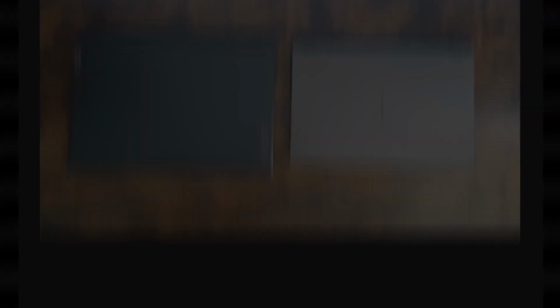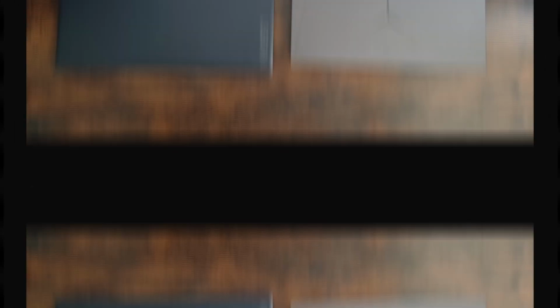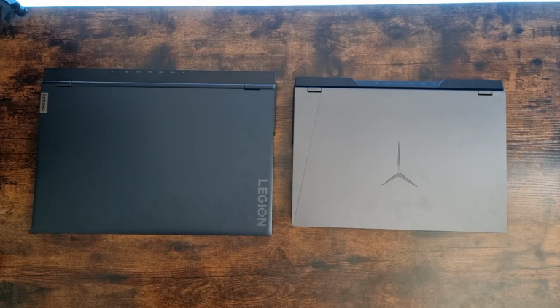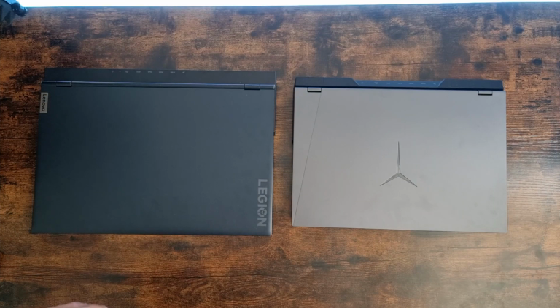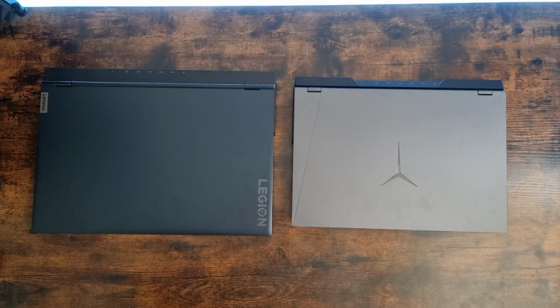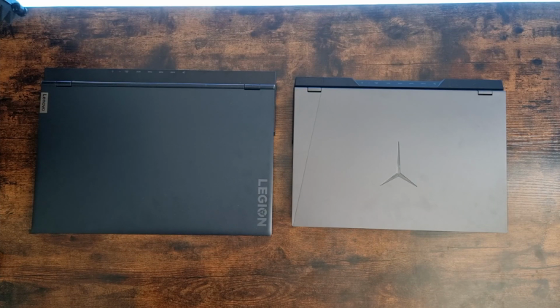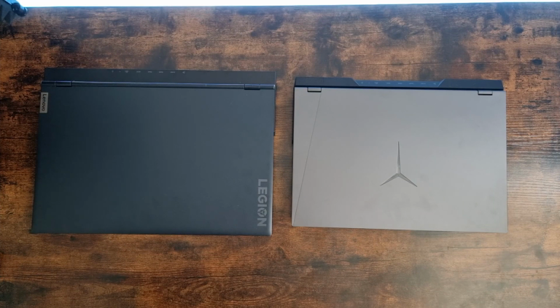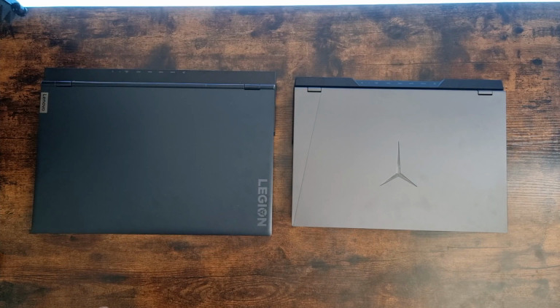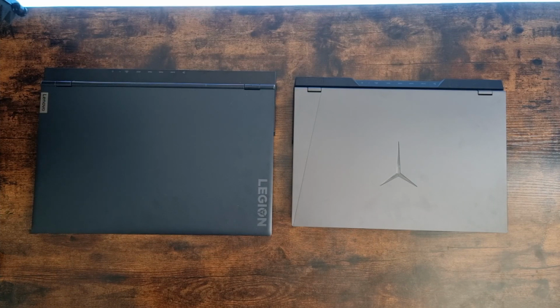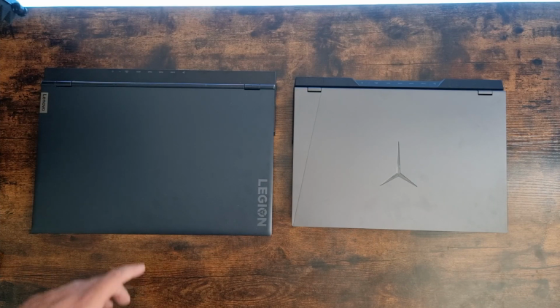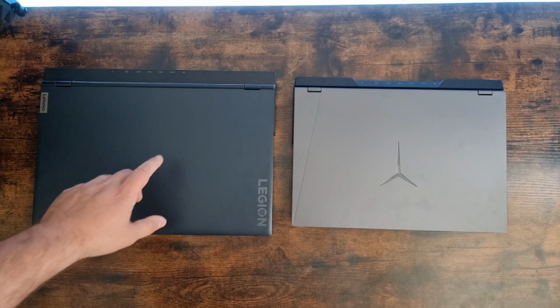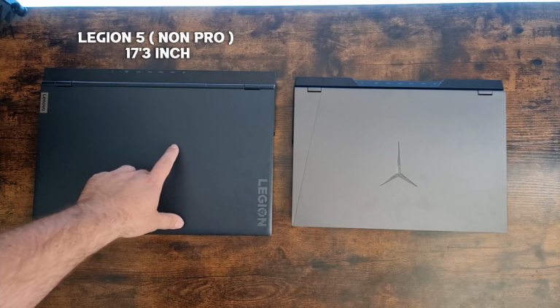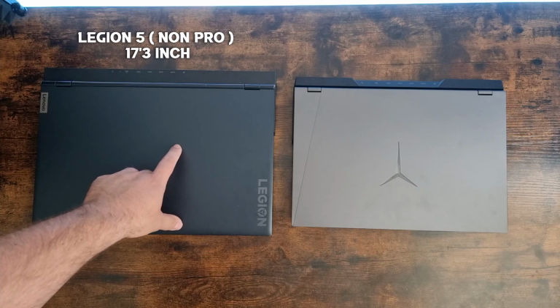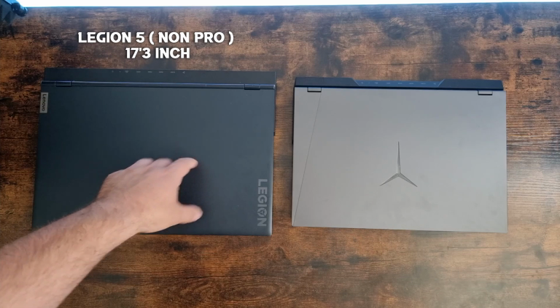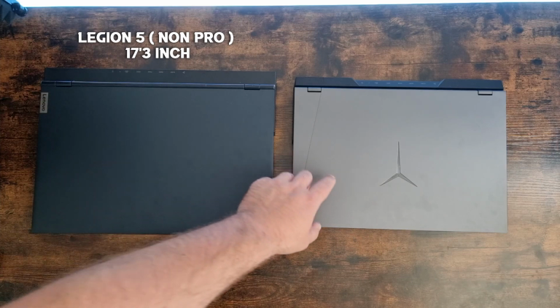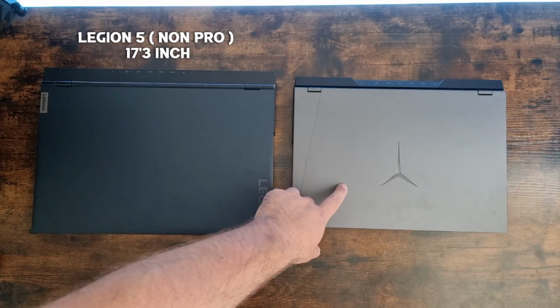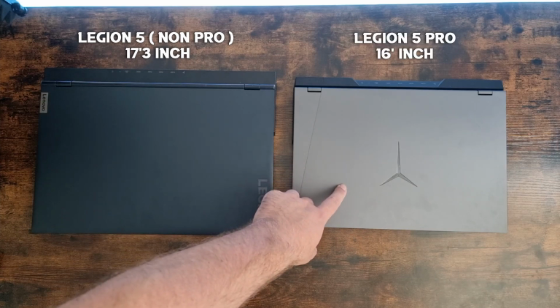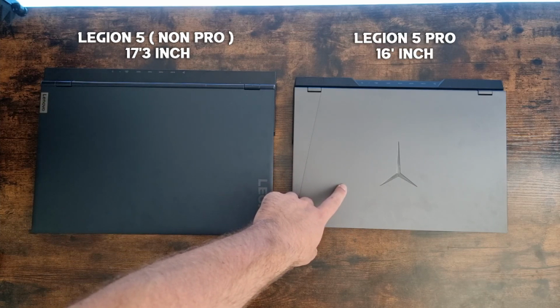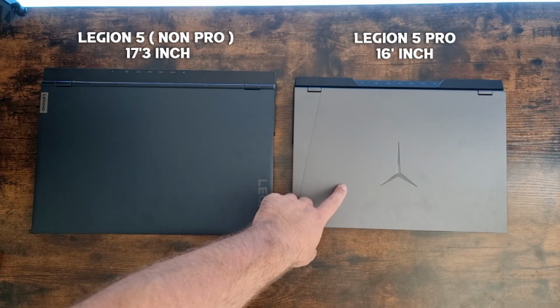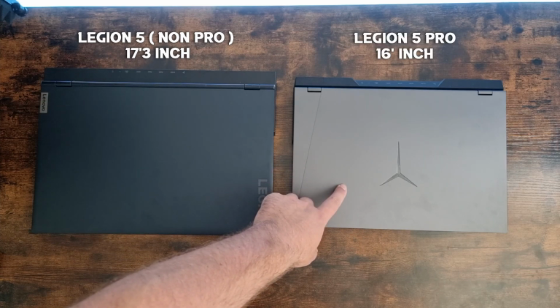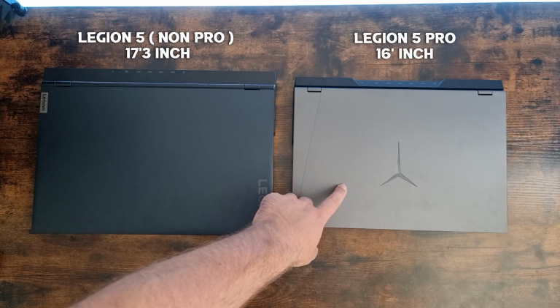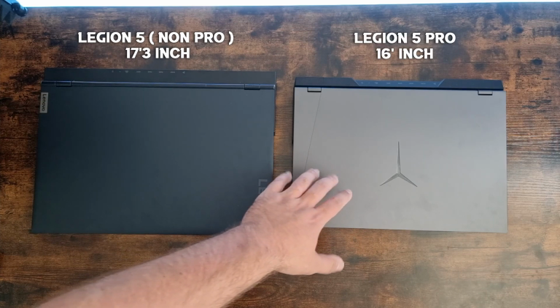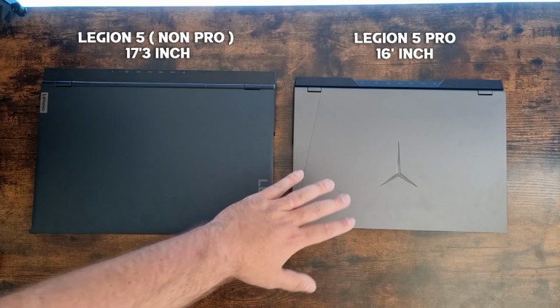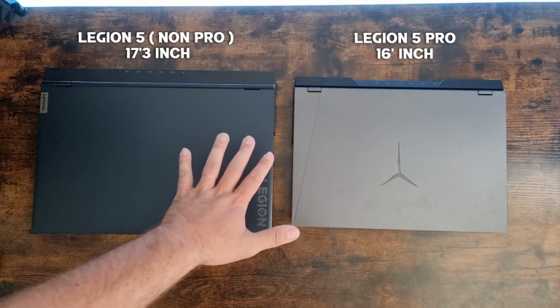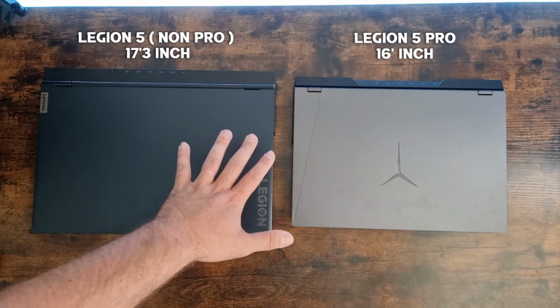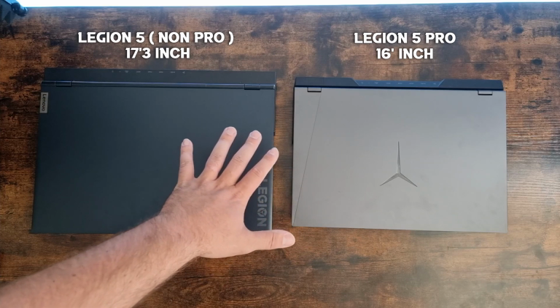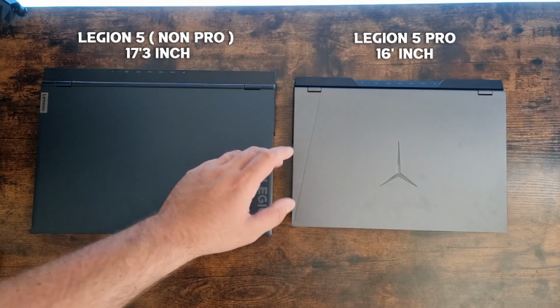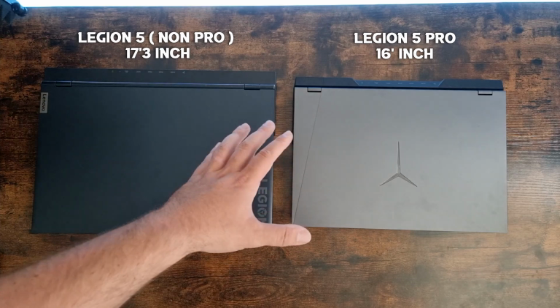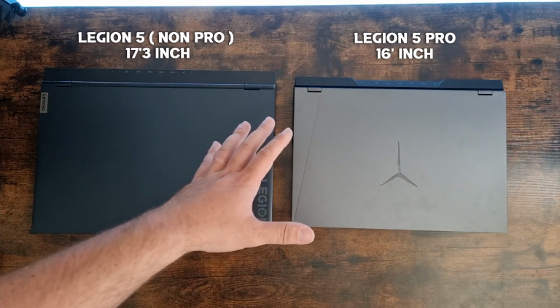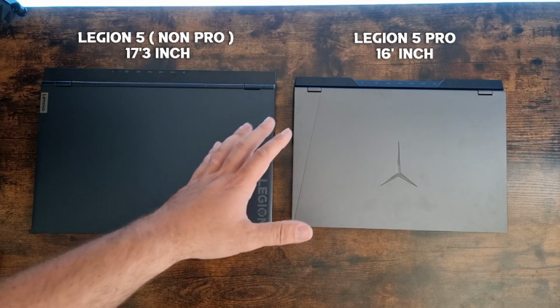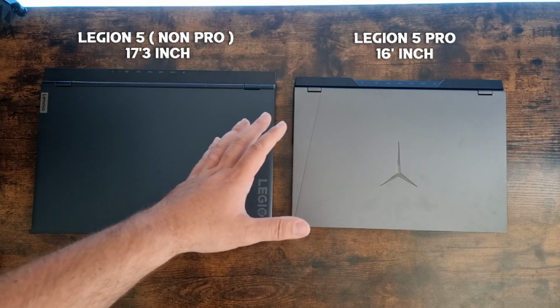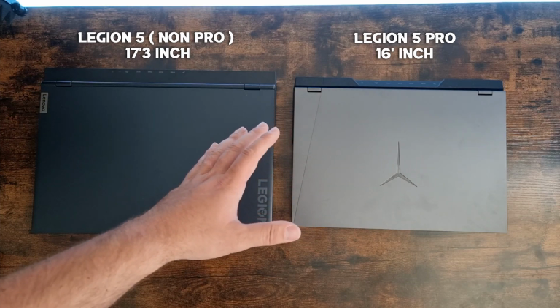What is up guys? Welcome back to the channel. So today we are going to be comparing the Lenovo Legion 5 versus the Lenovo Legion 5 Pro. We're going to go over all the major differences to help you decide which one you should buy.